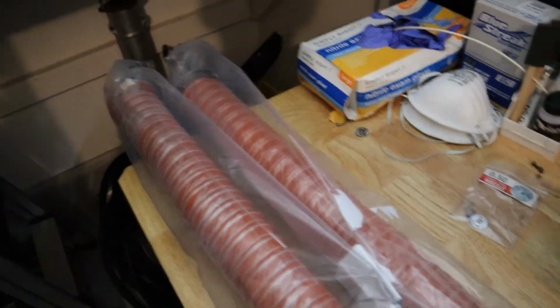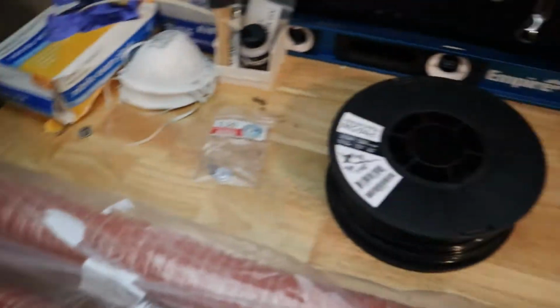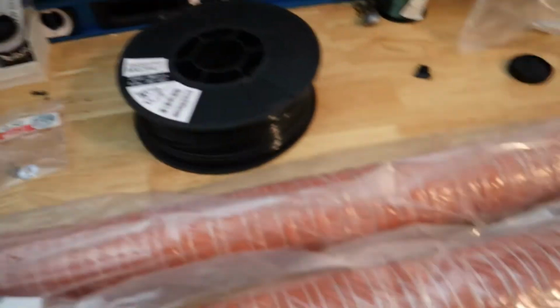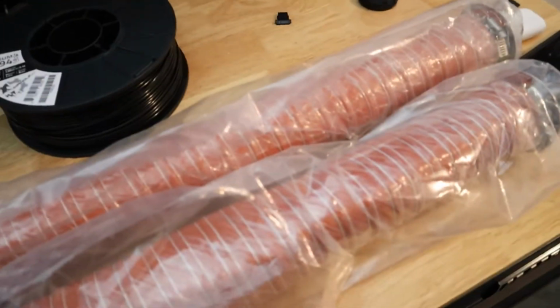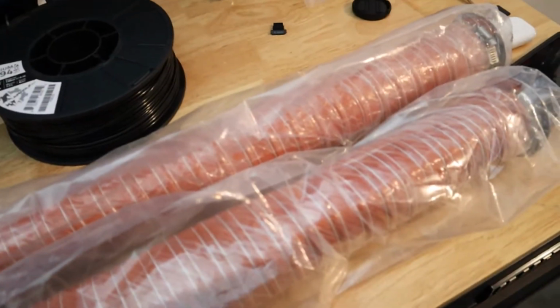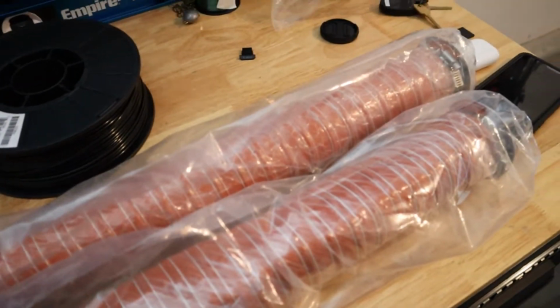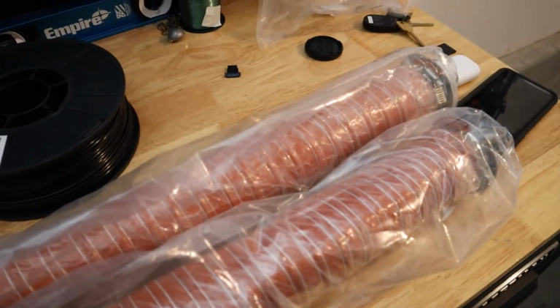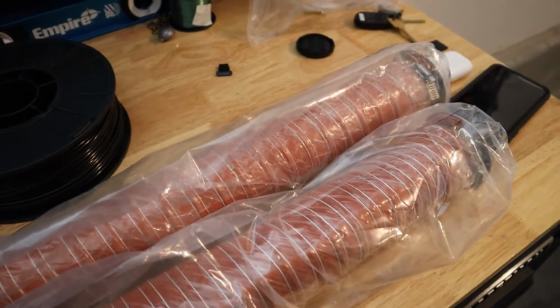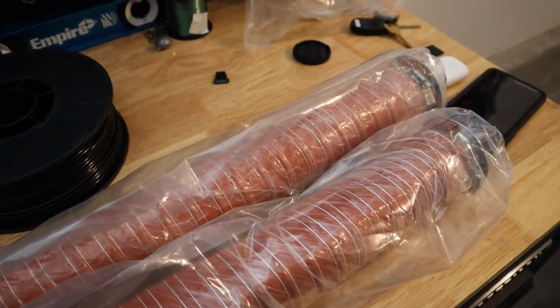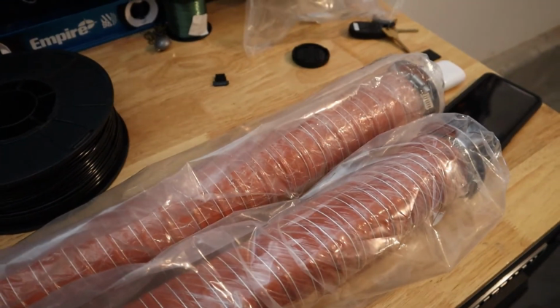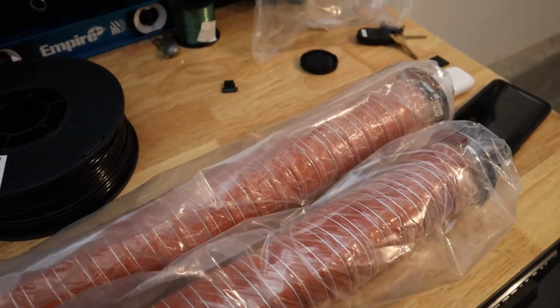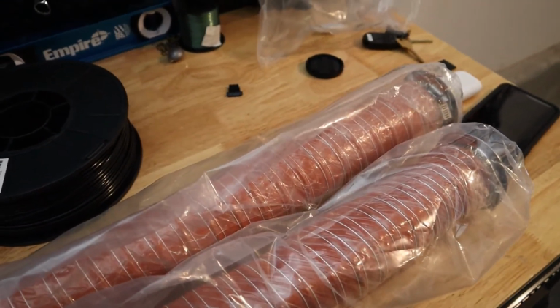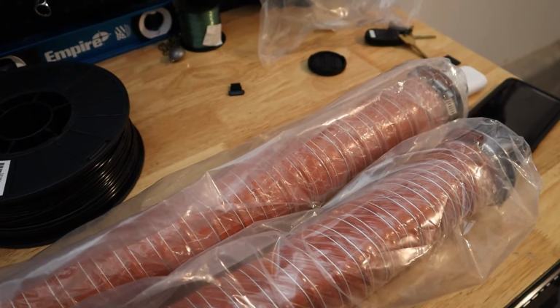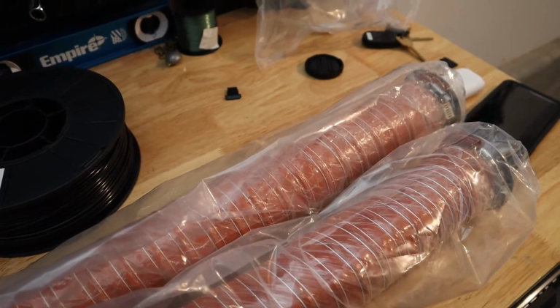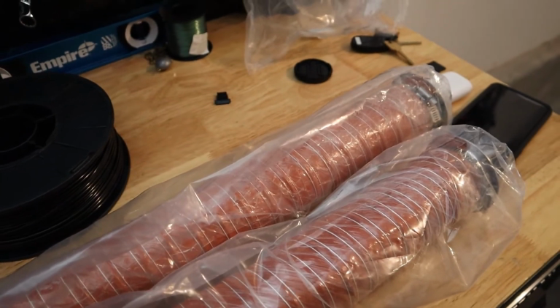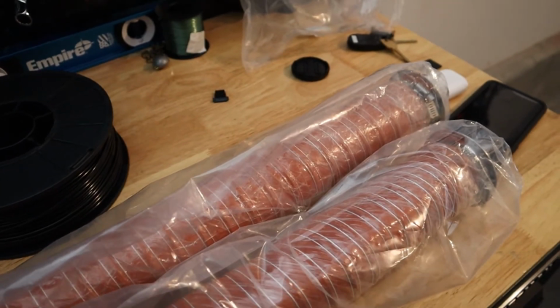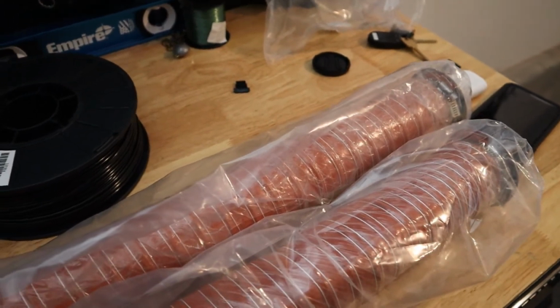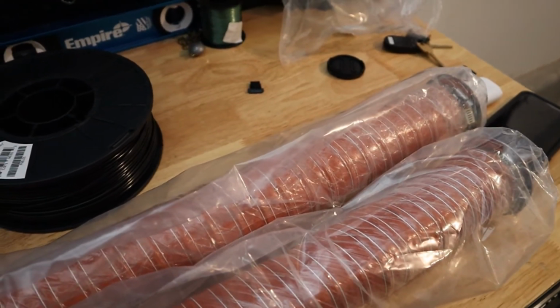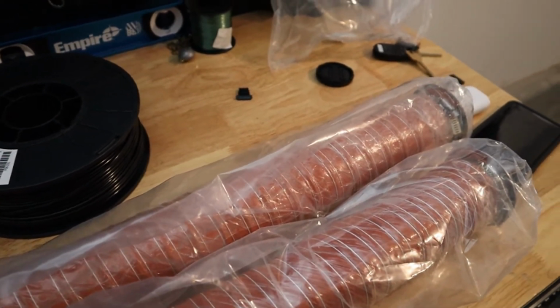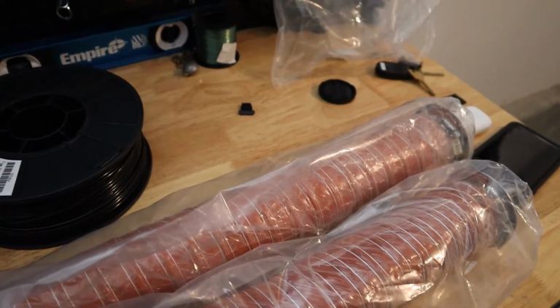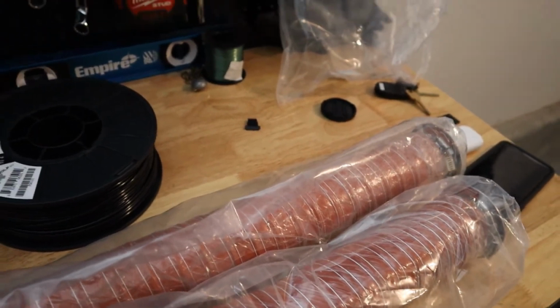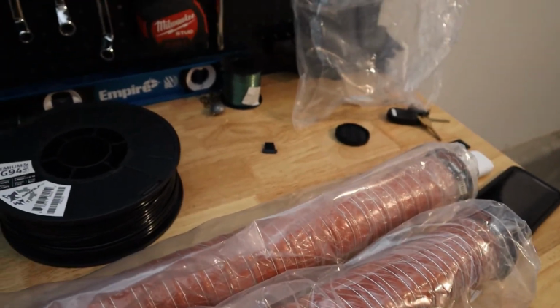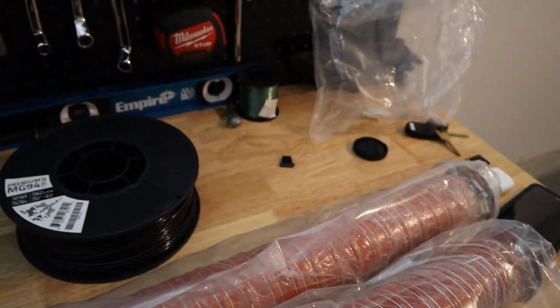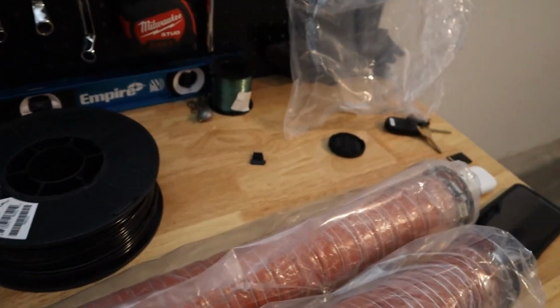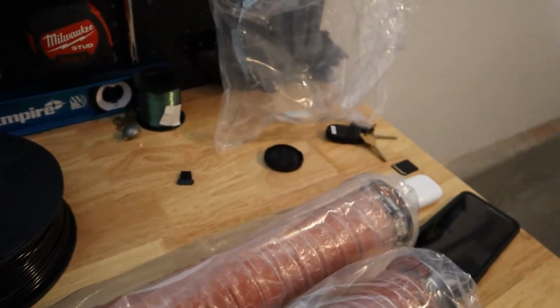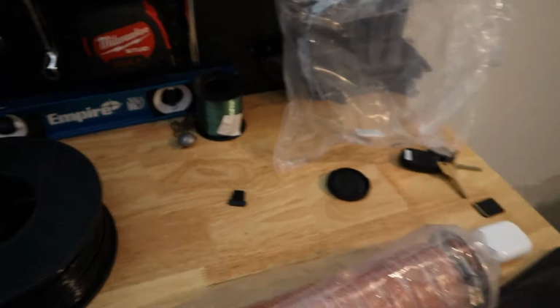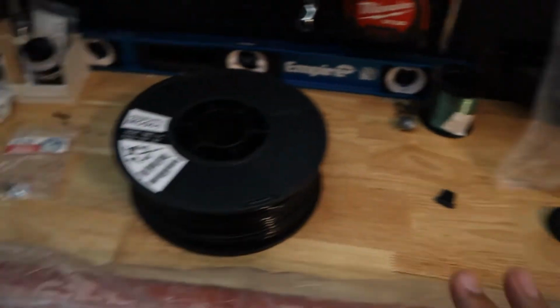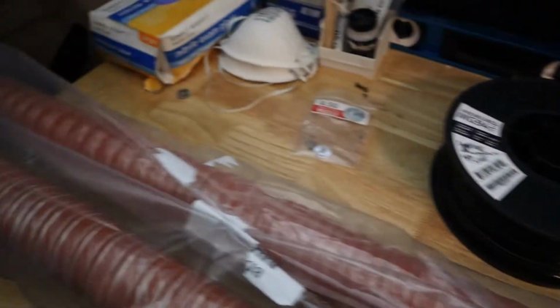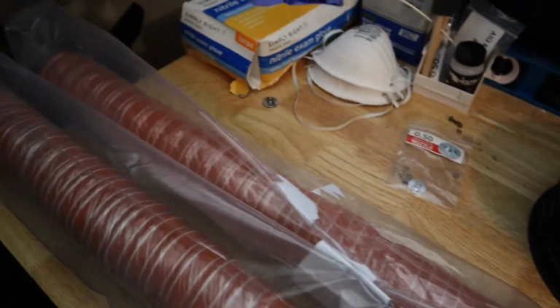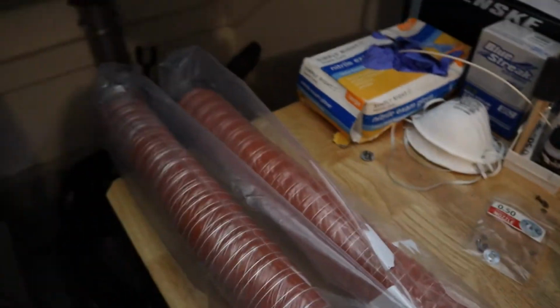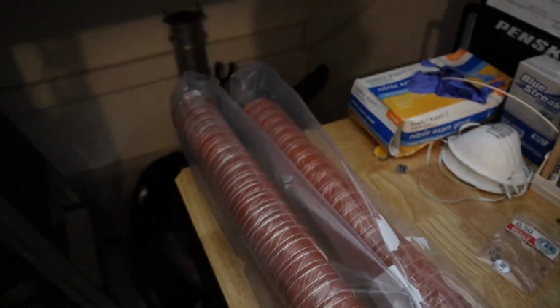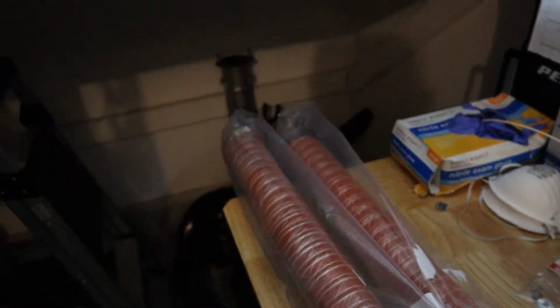And I will be selling these, so if you guys are interested, message me. I'll post it on Instagram, I'll post it on OffRub, everywhere. It's gonna be badass.